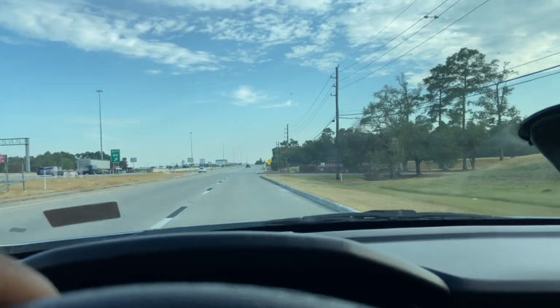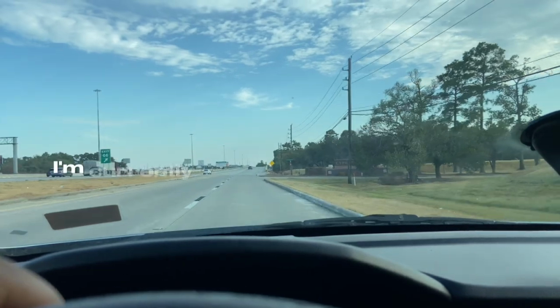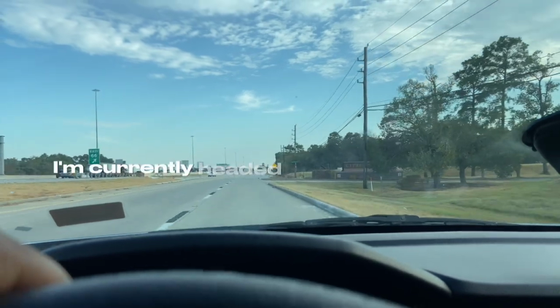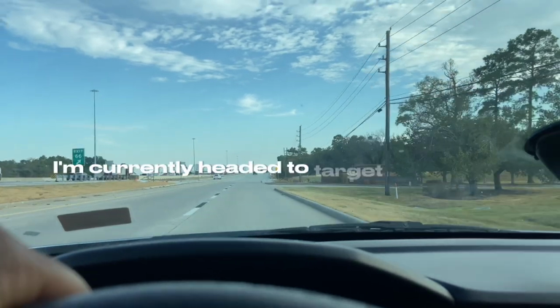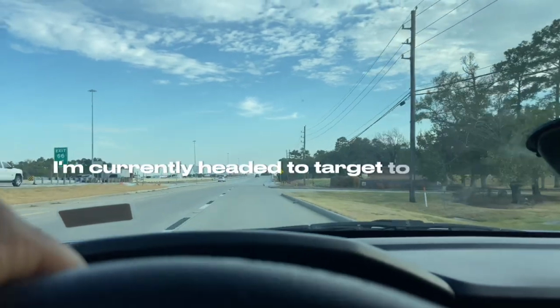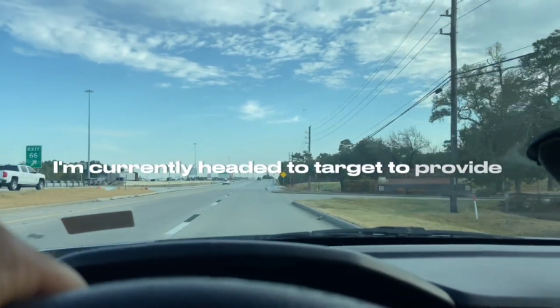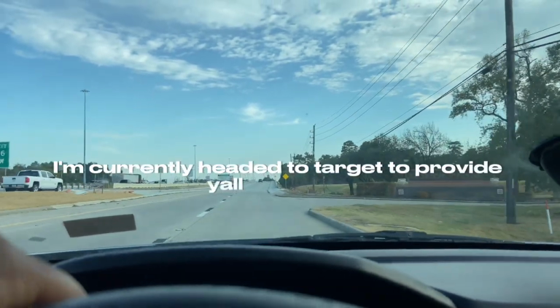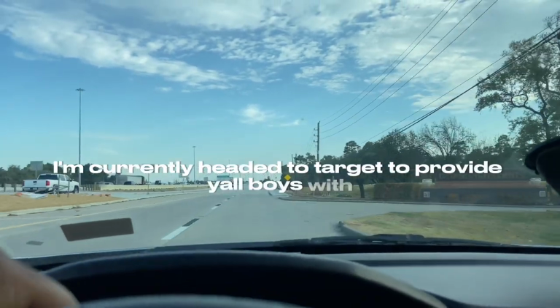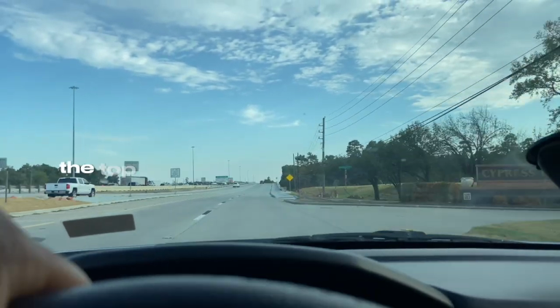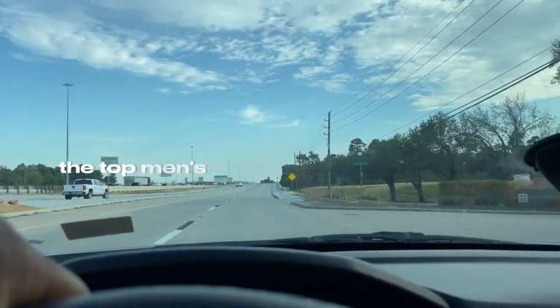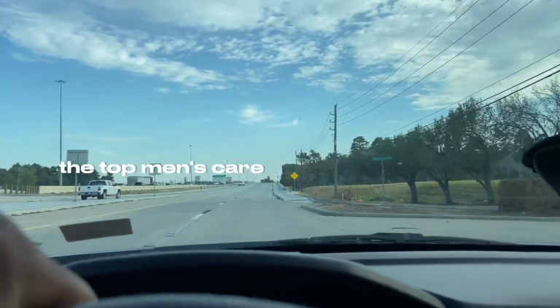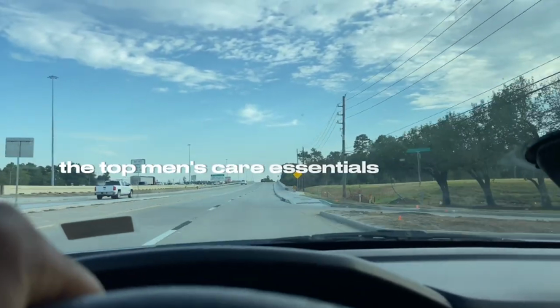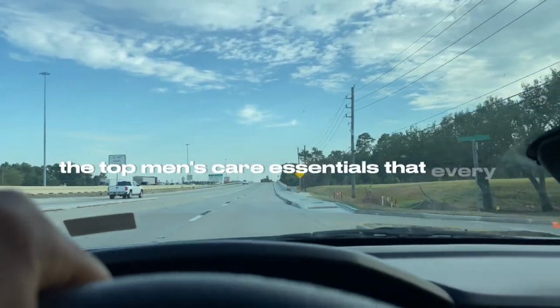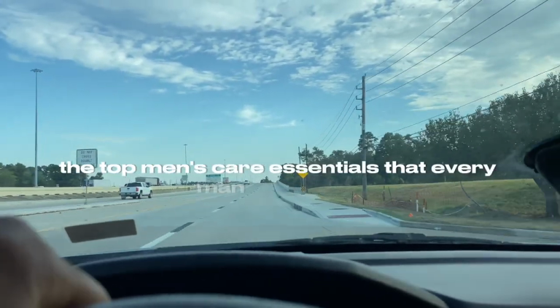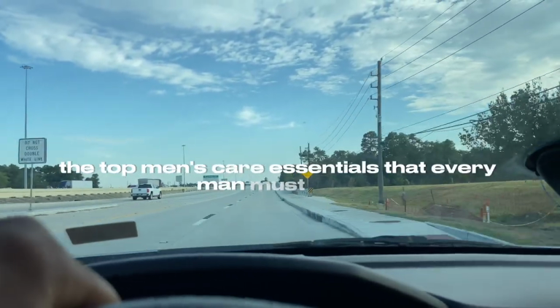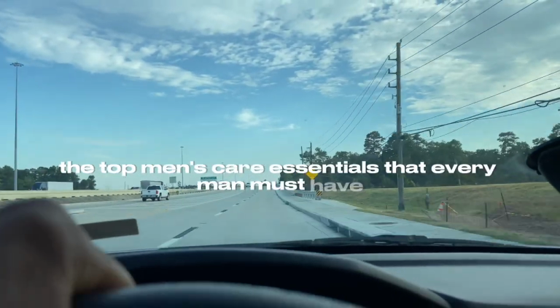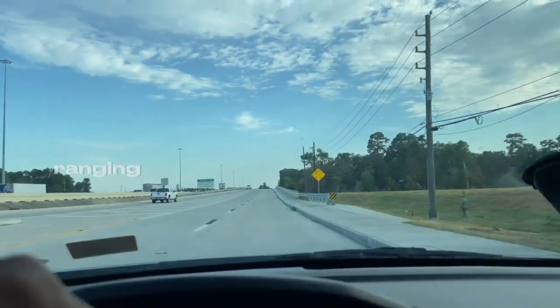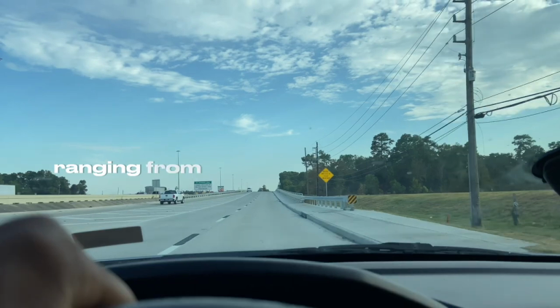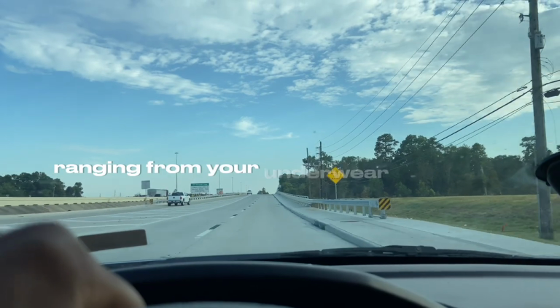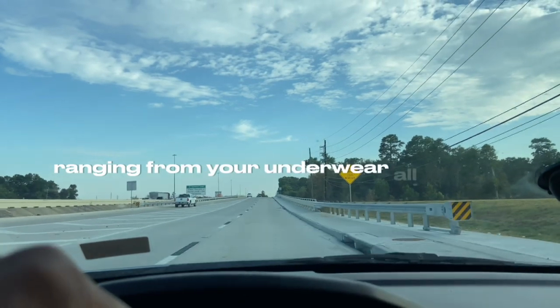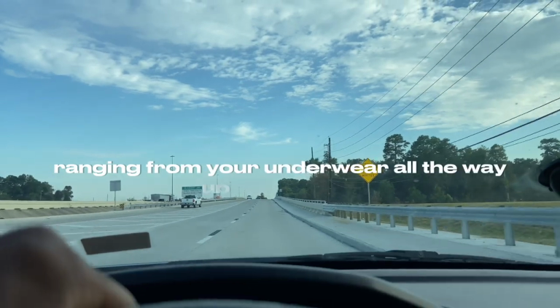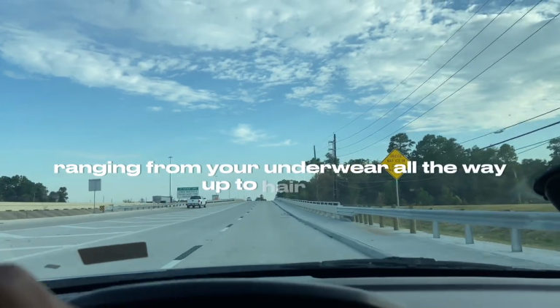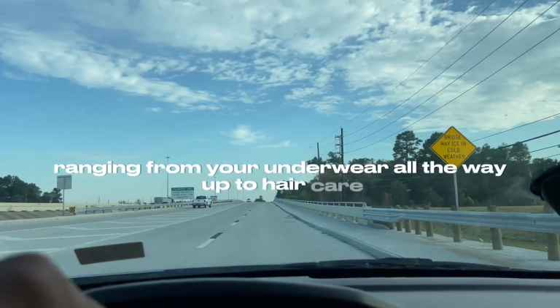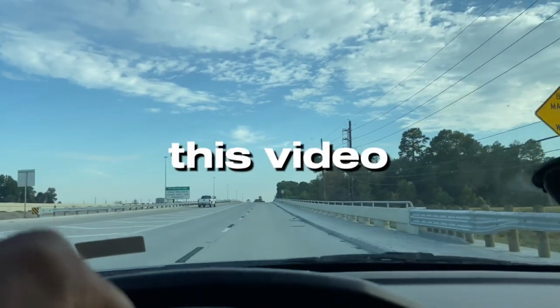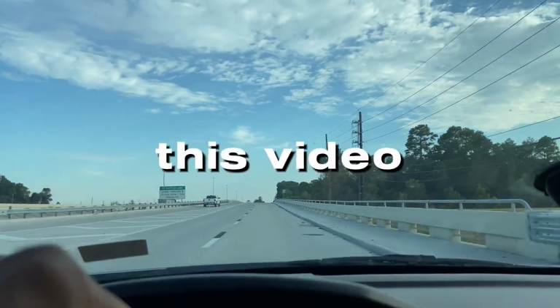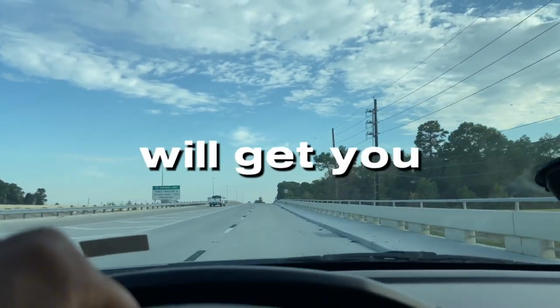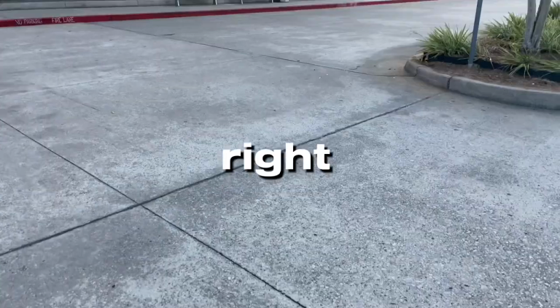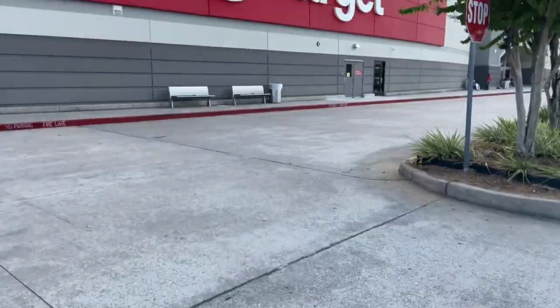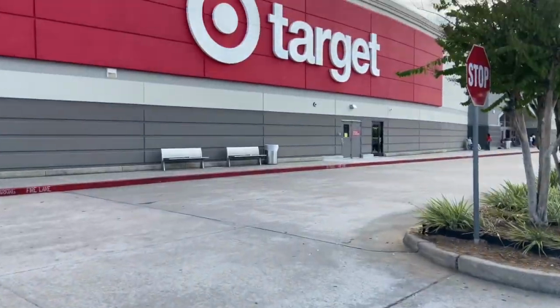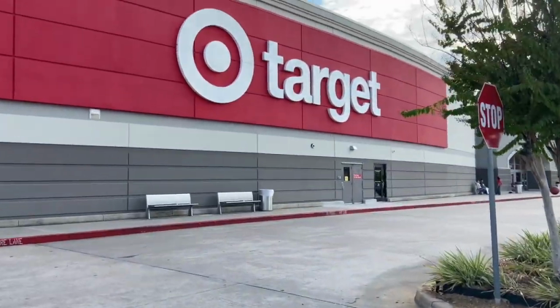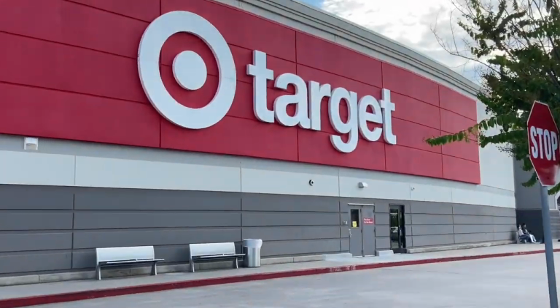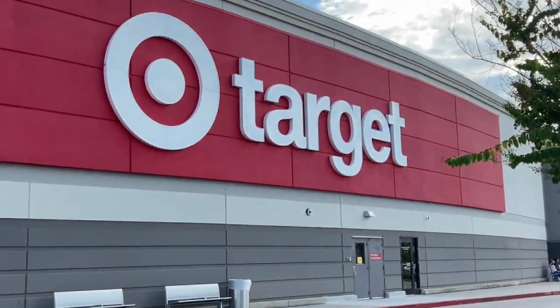I'm currently headed to Target to provide y'all with the top men's care essentials that every man must have, ranging from your underwear all the way up to hair care. This video will get you right. You have arrived at your destination.